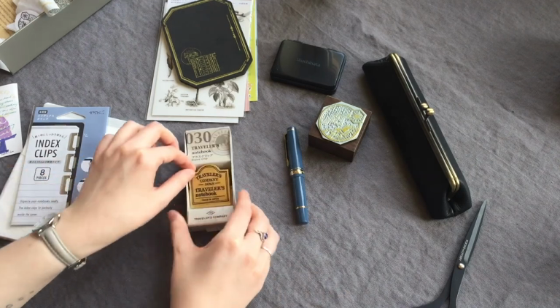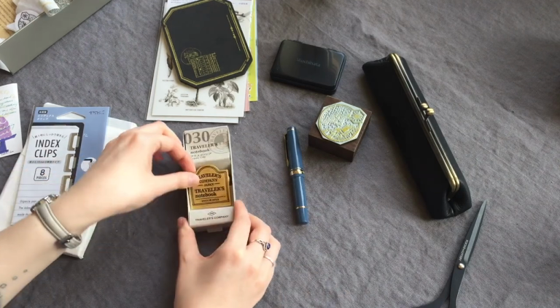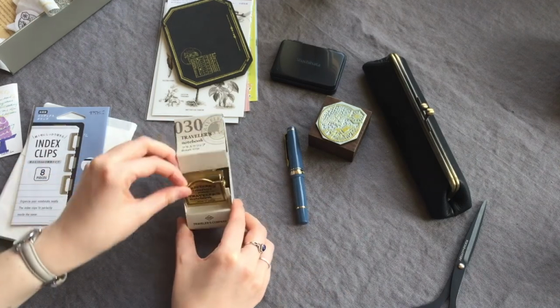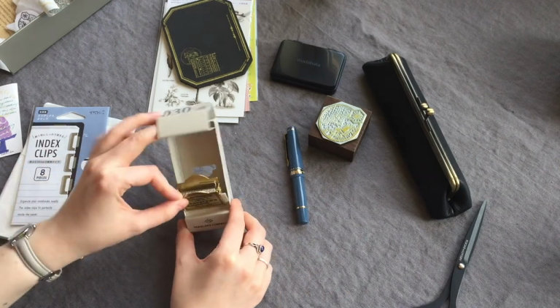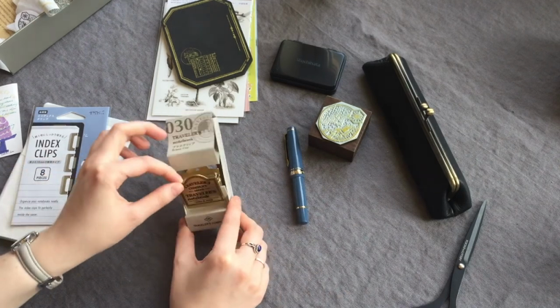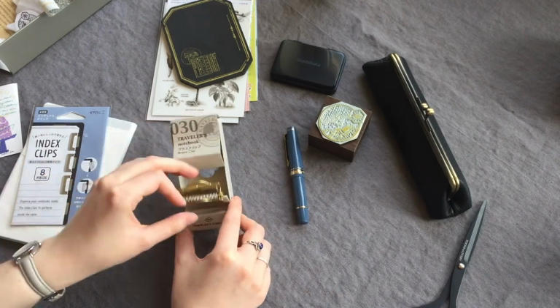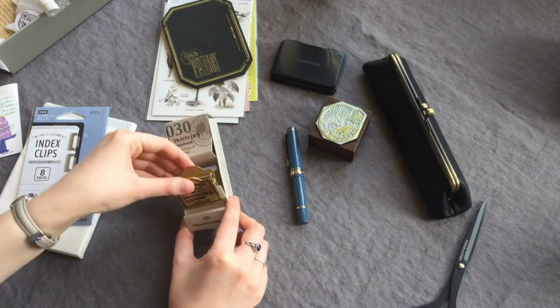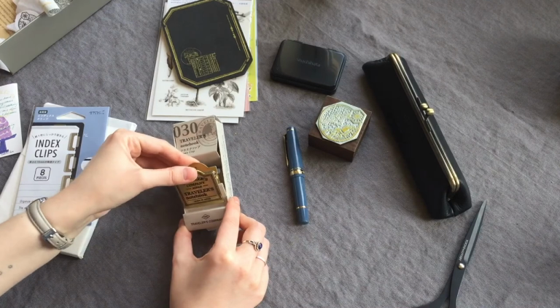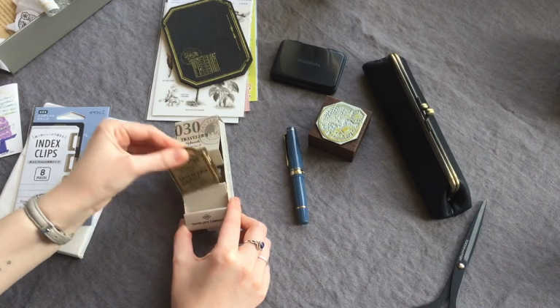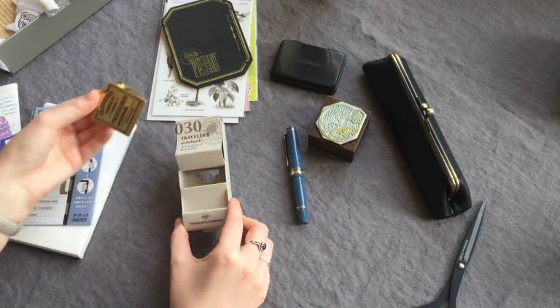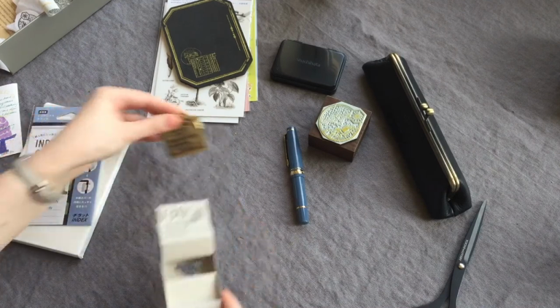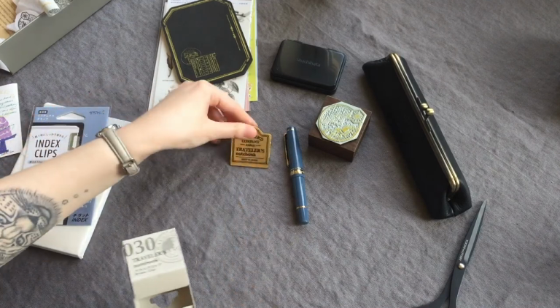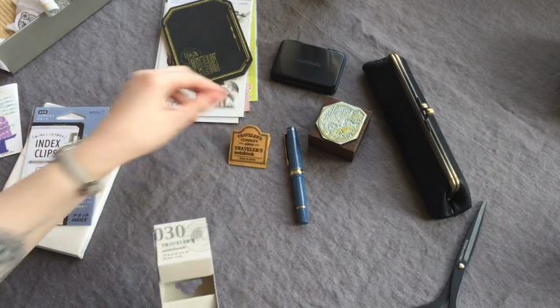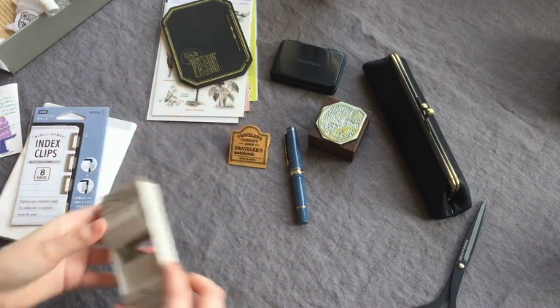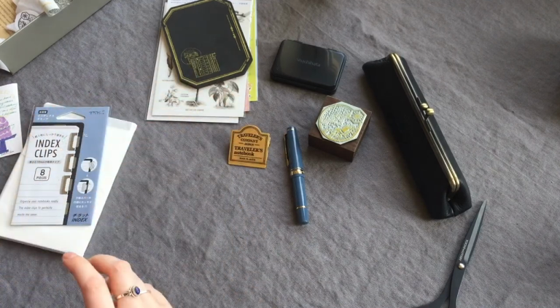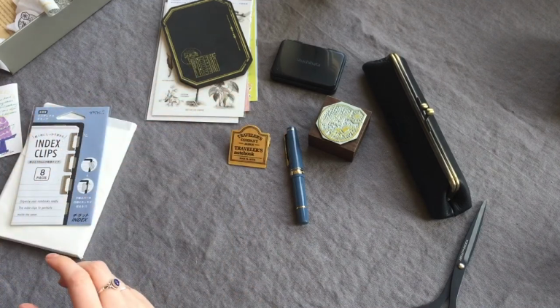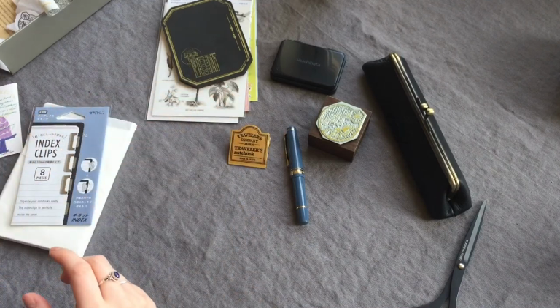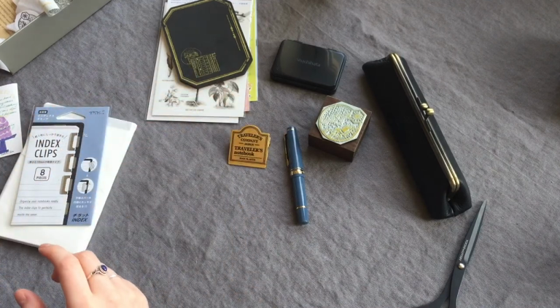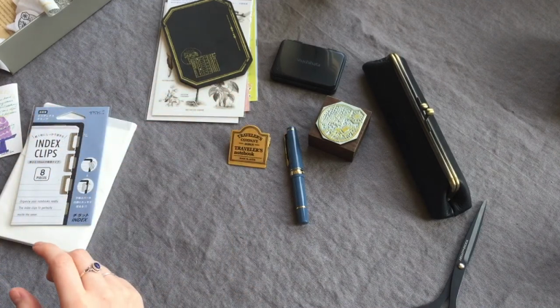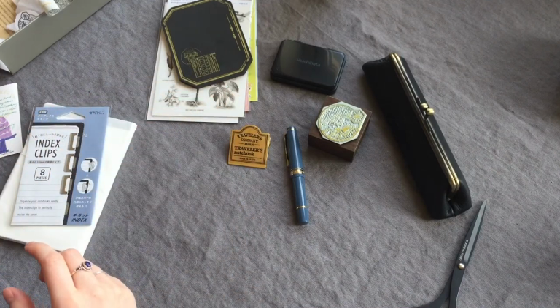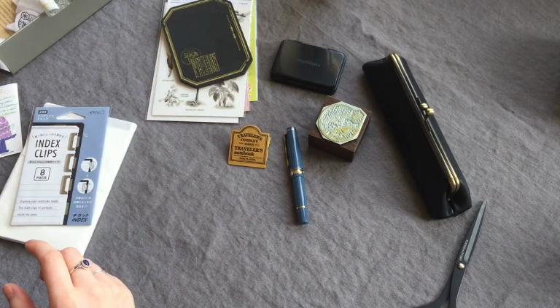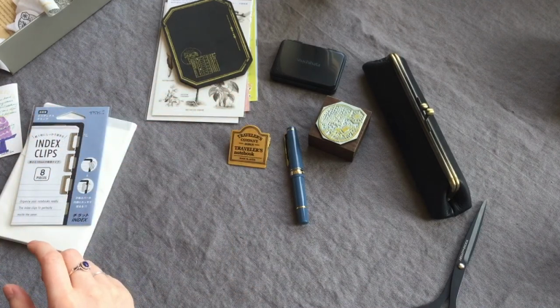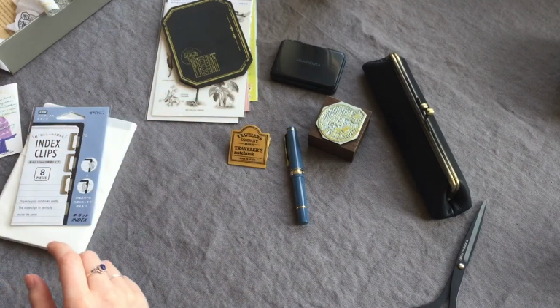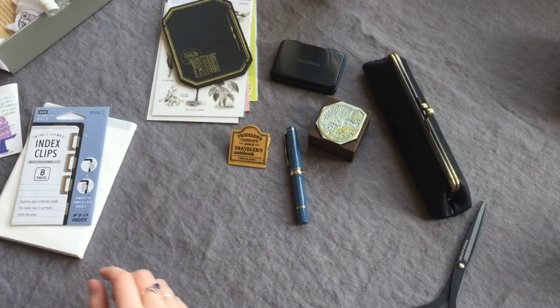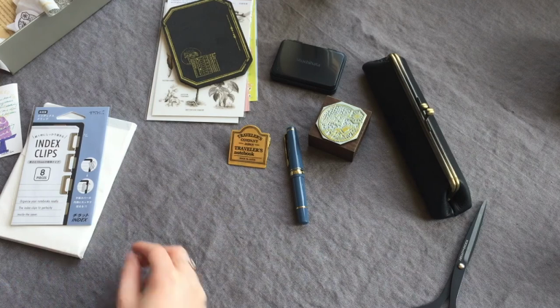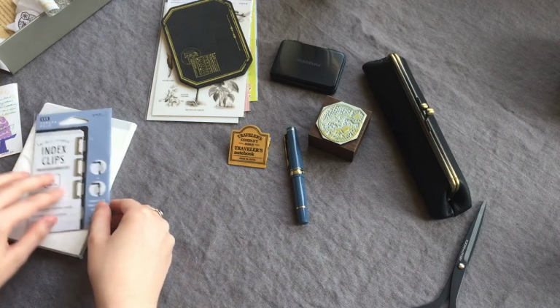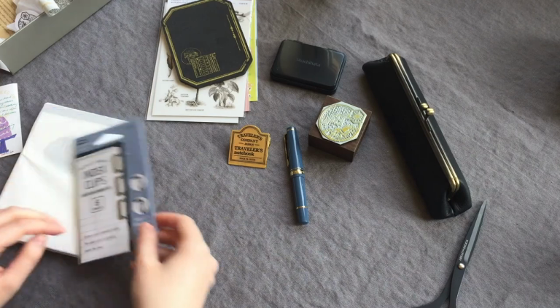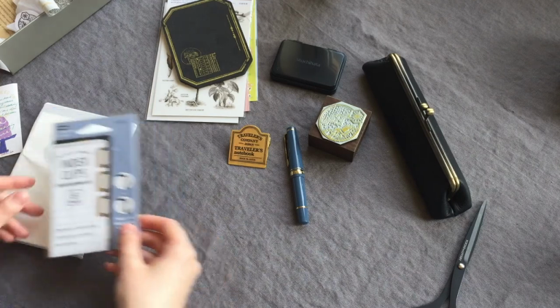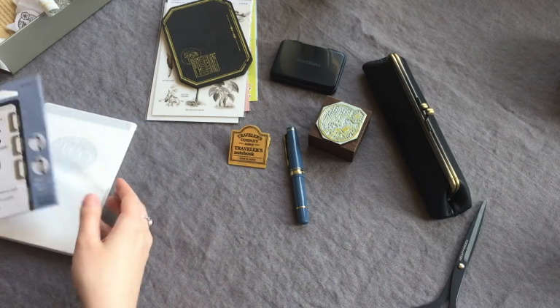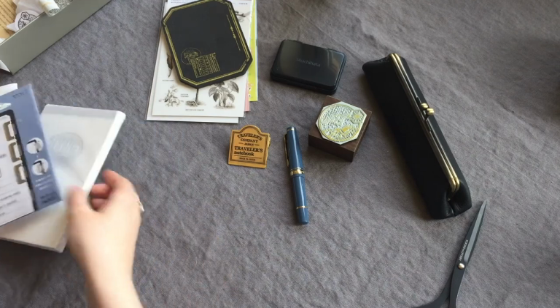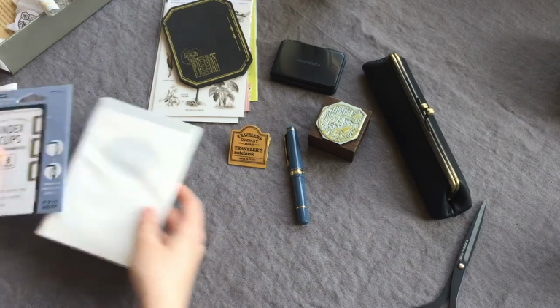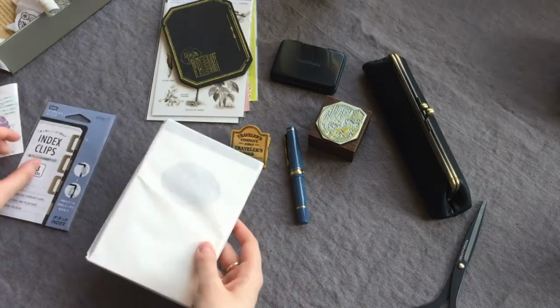And here we've got the brass clip from Traveler's Company. I've wanted that too for a long time.